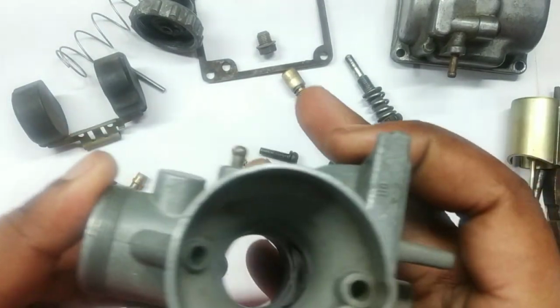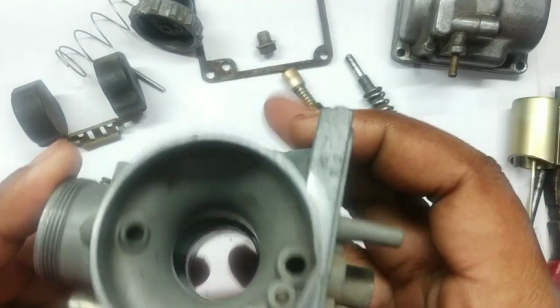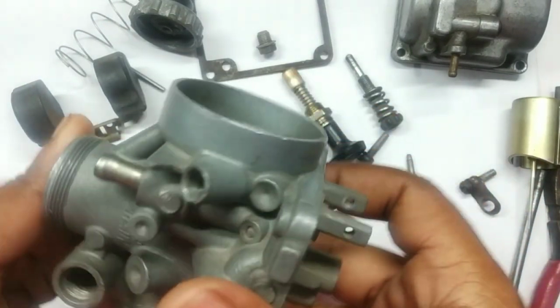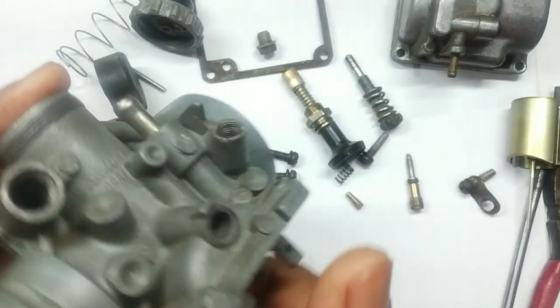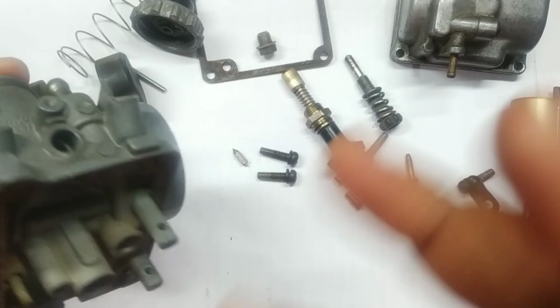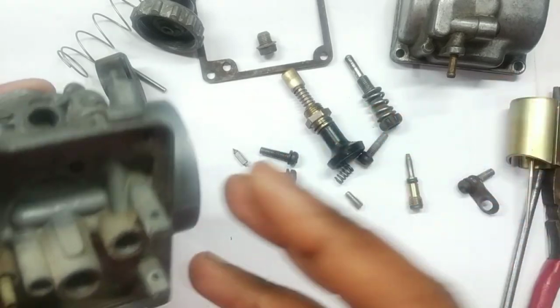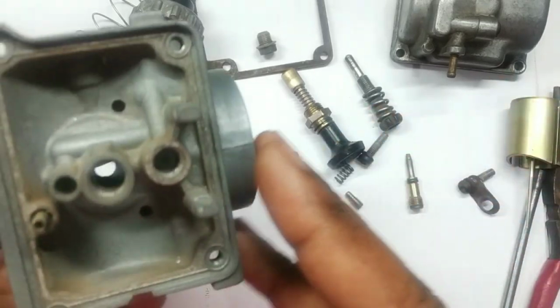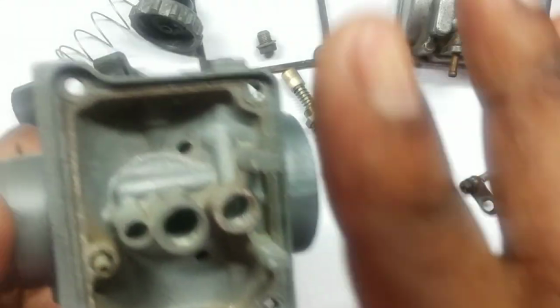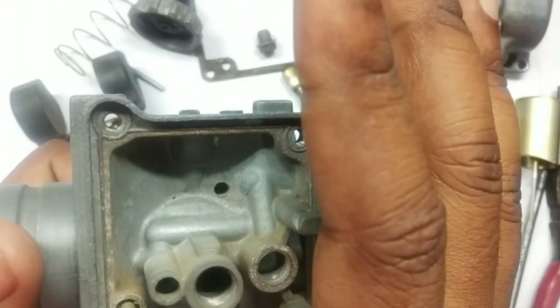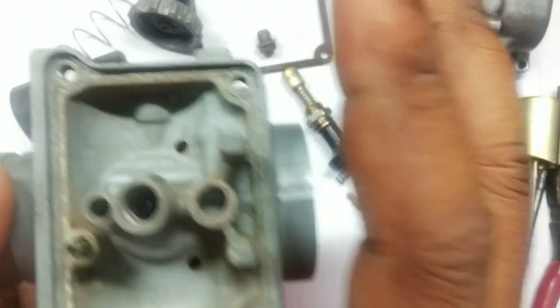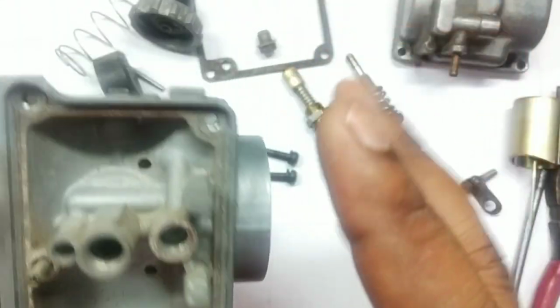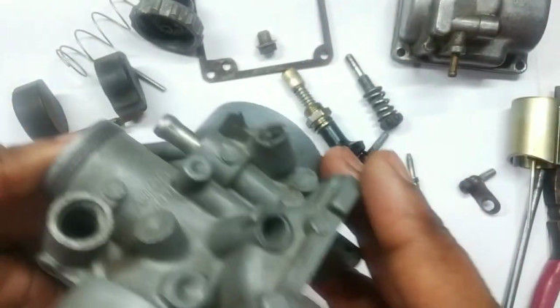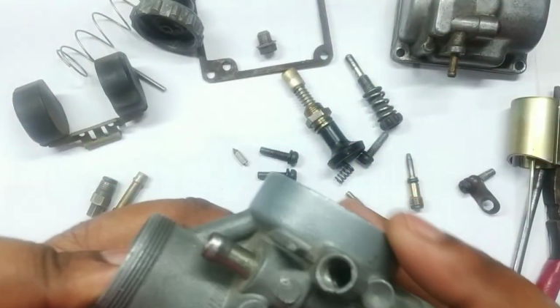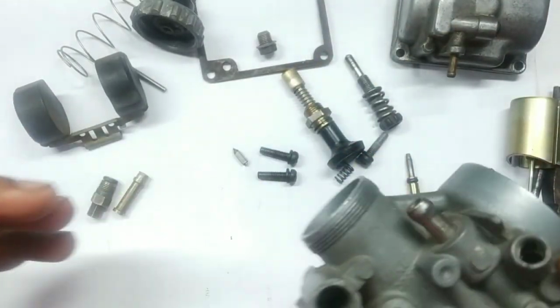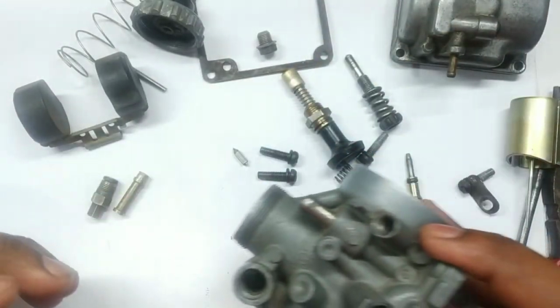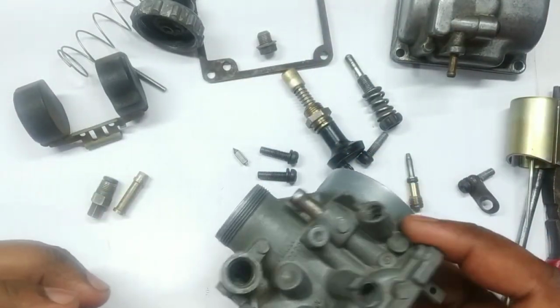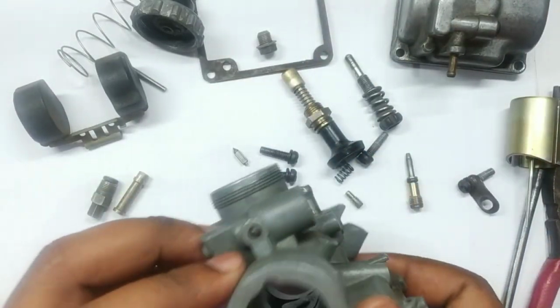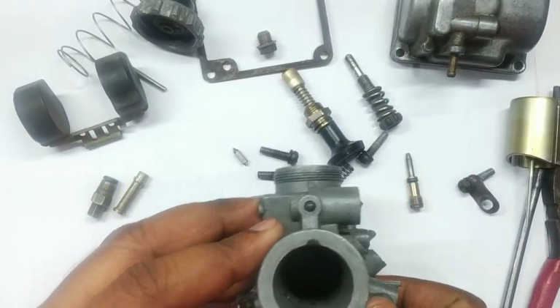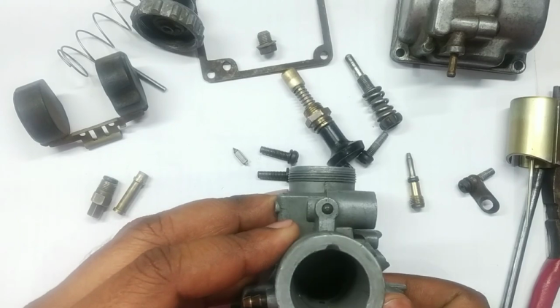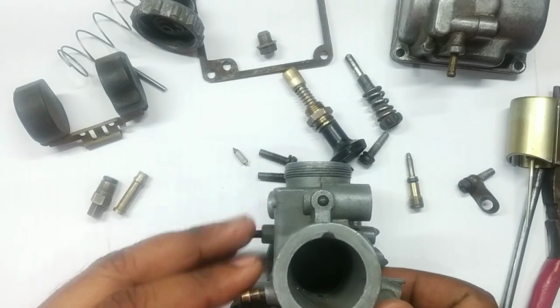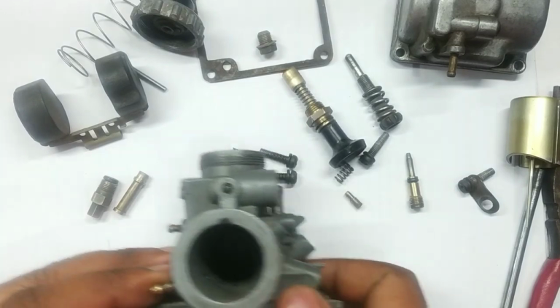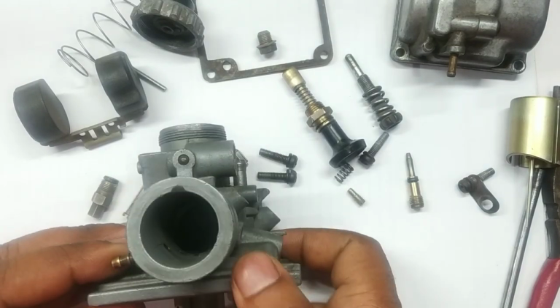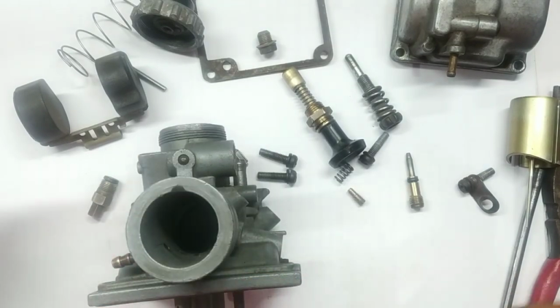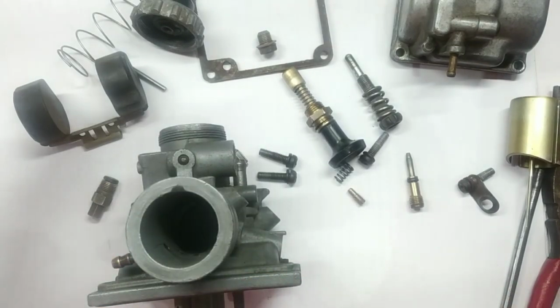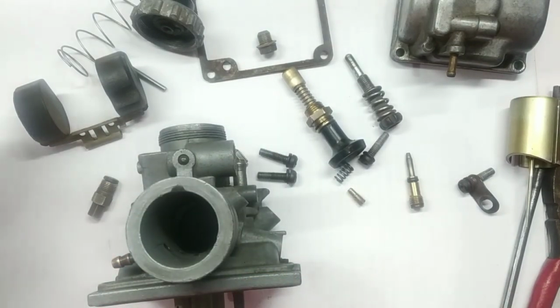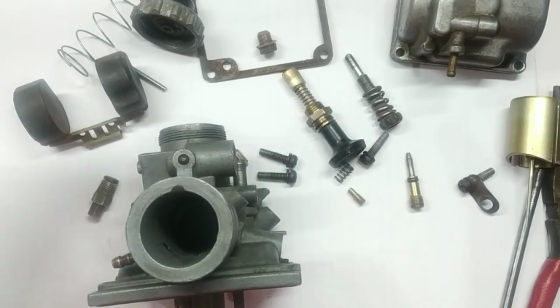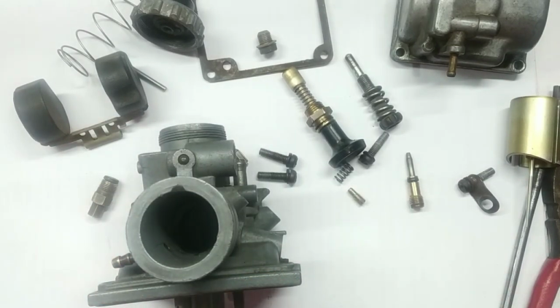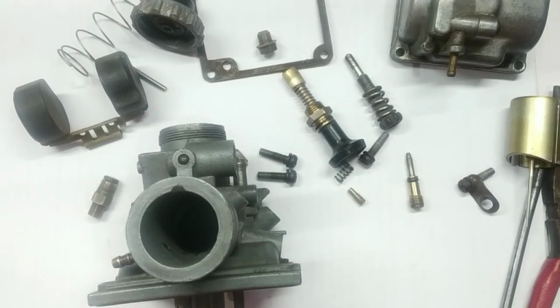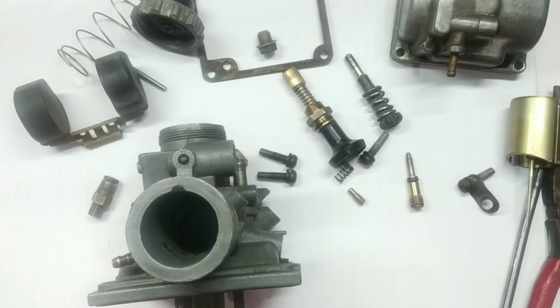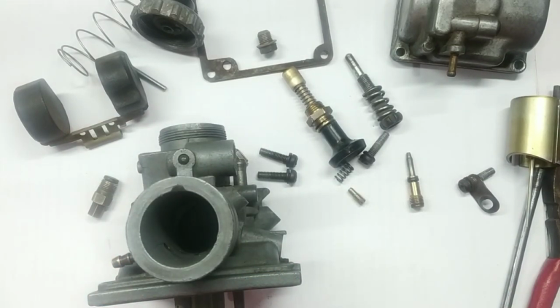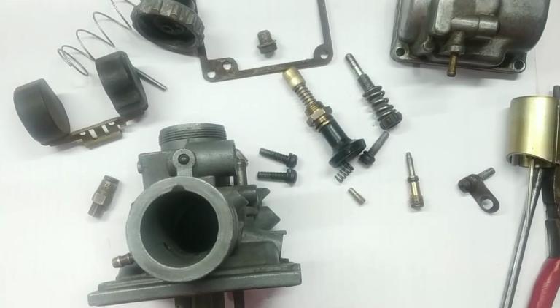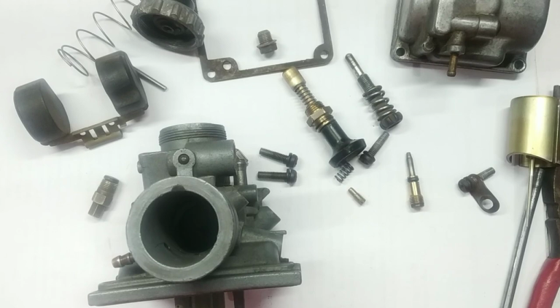Now the carburetor is completely open. Everything can be put into a solvent, cleaned, and then fit back. This was just a small disassembly video which will help you further in the rest of the coming videos.